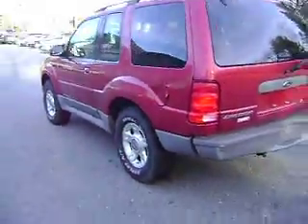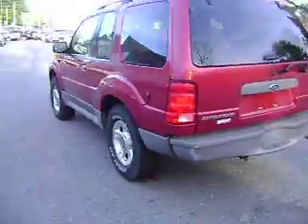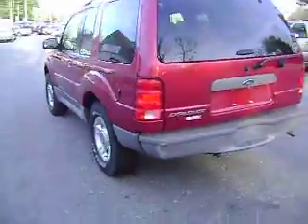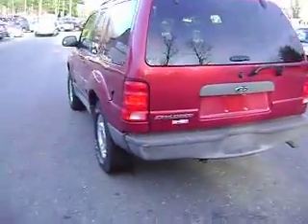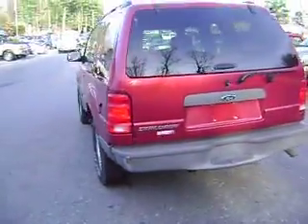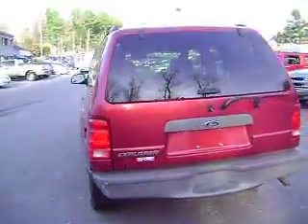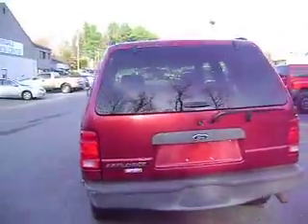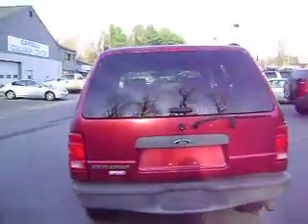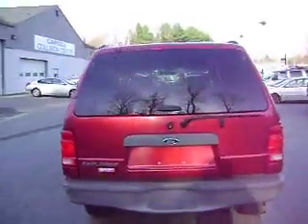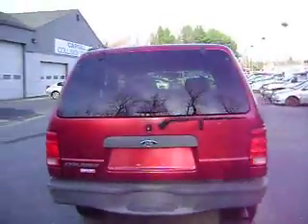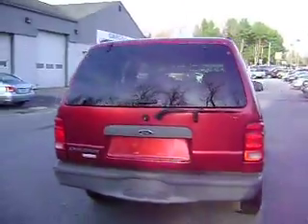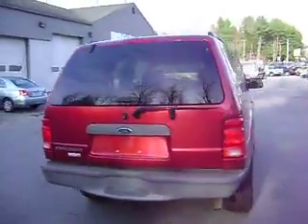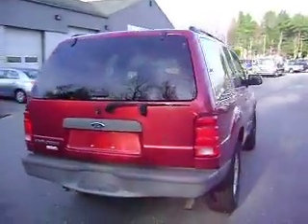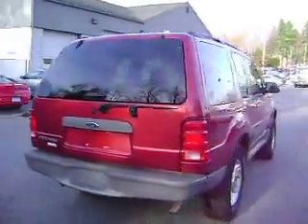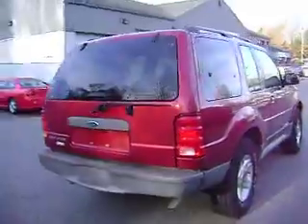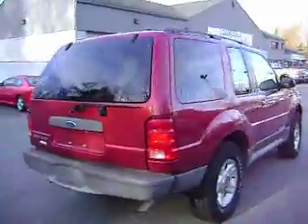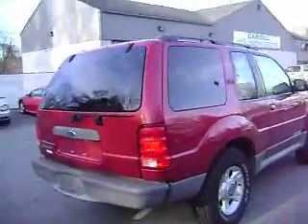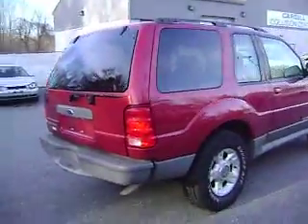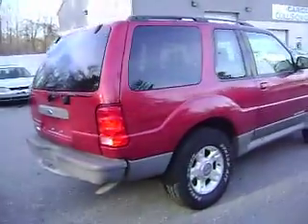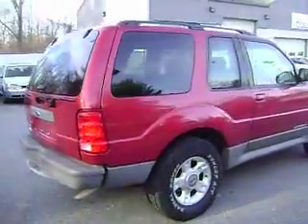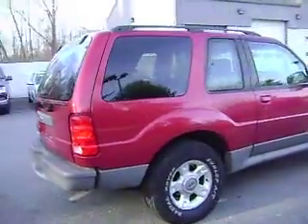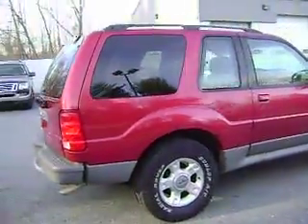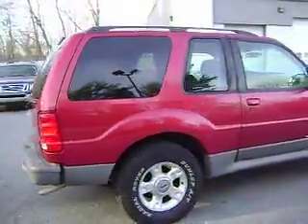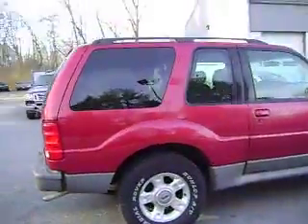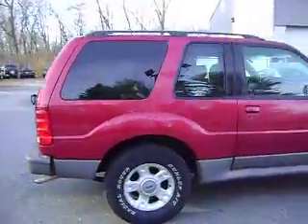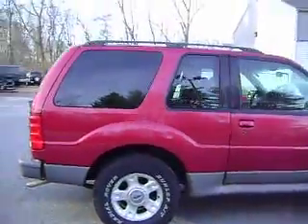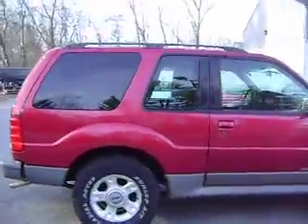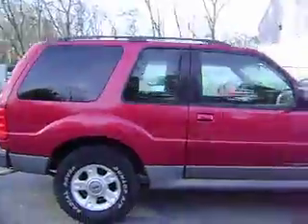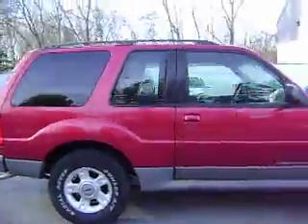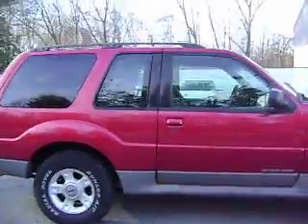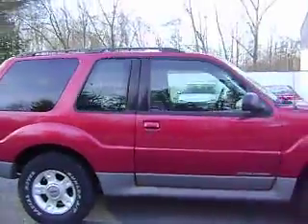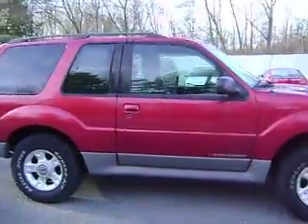Little bend to the back bumper. Looks pretty minor, but we just took it in trade so we haven't had a chance to go through the vehicle completely yet. I will put it up for a safety check.